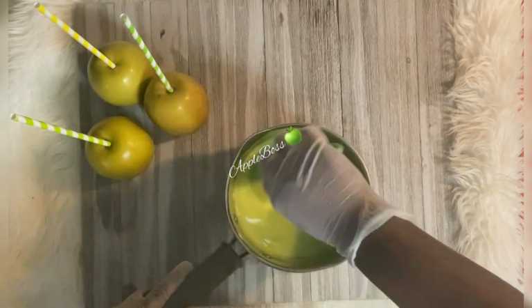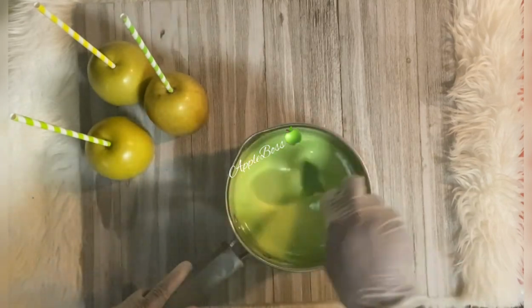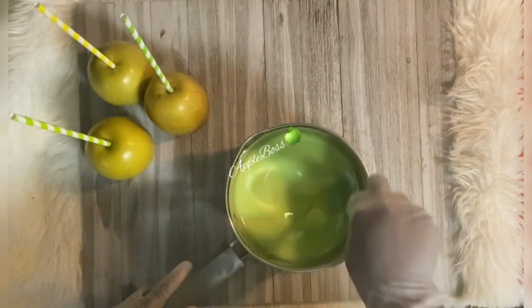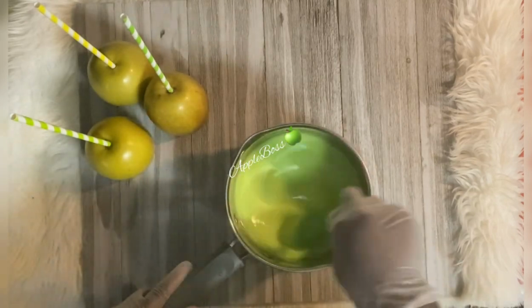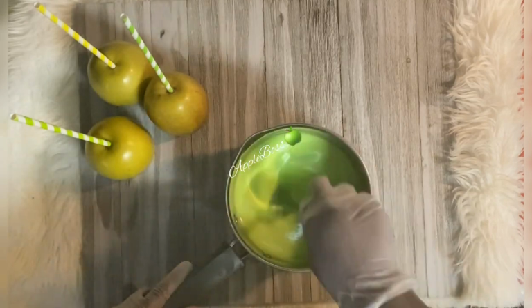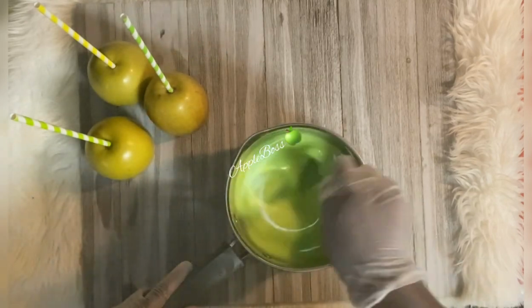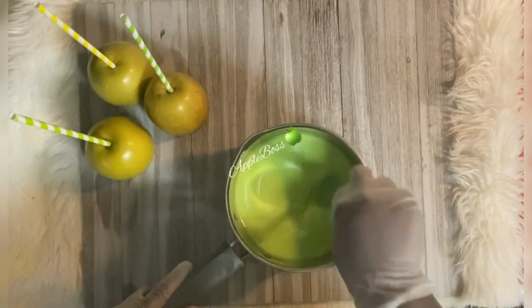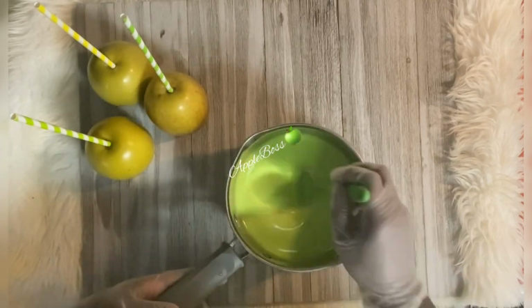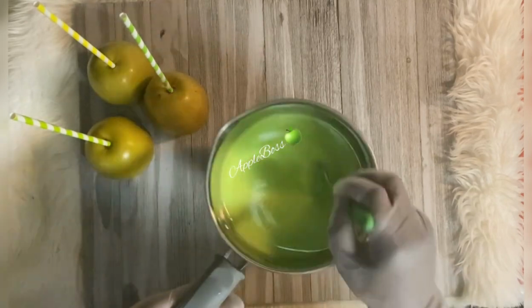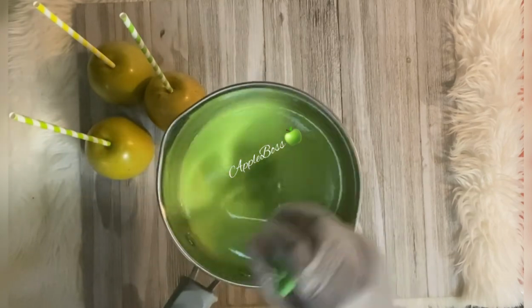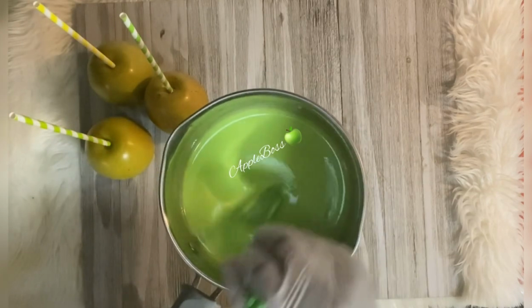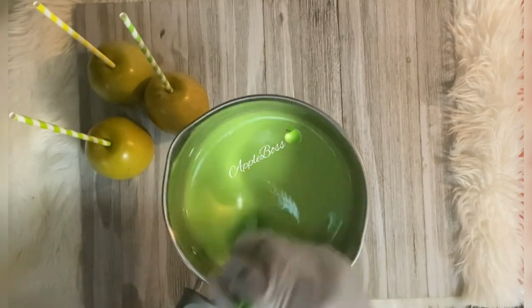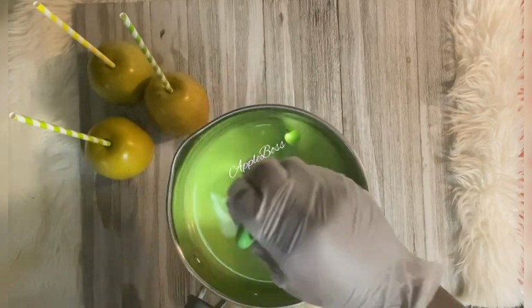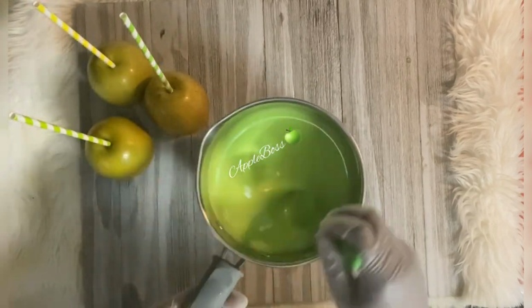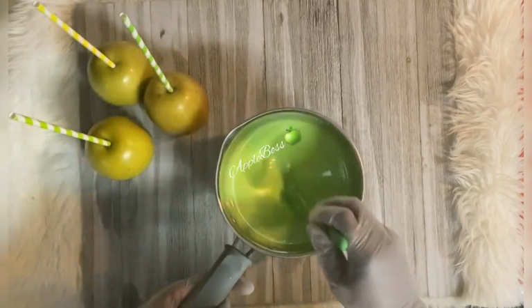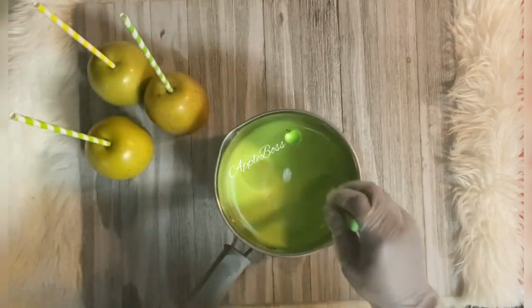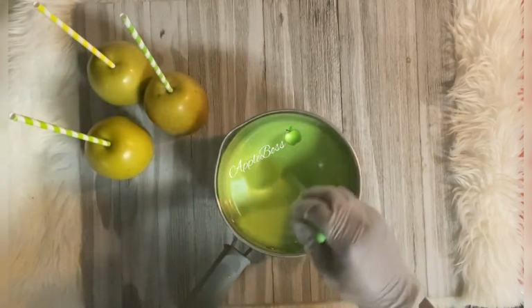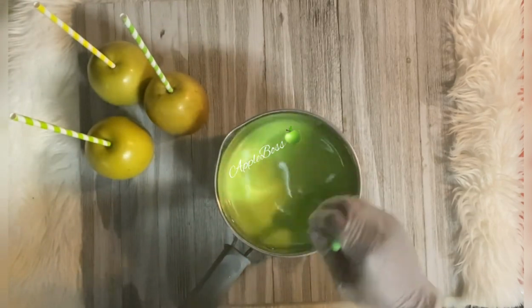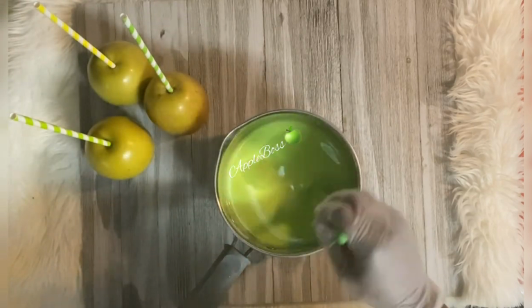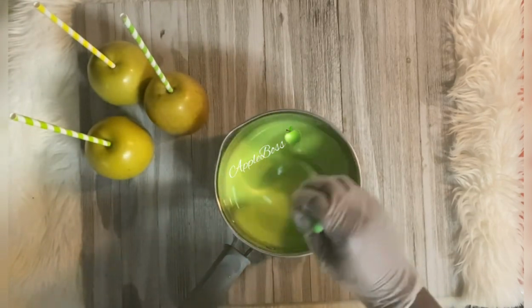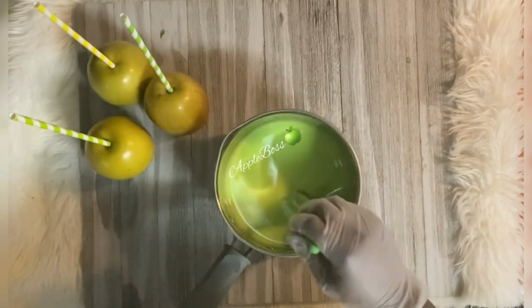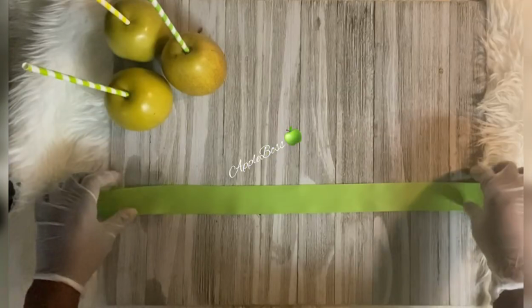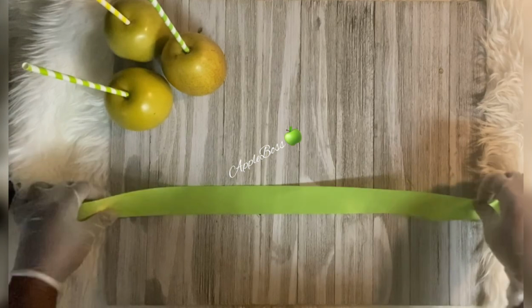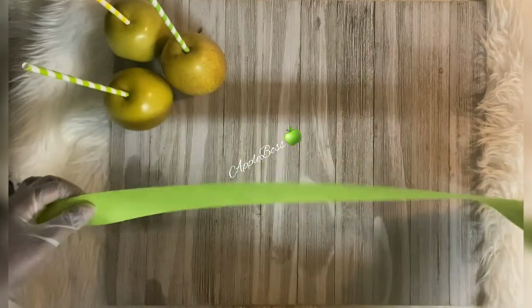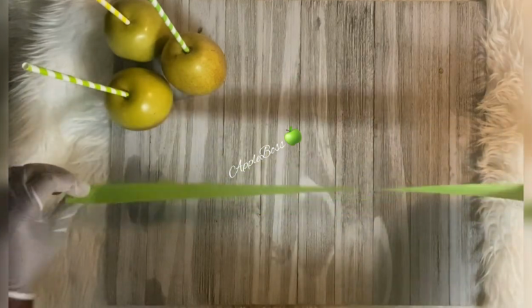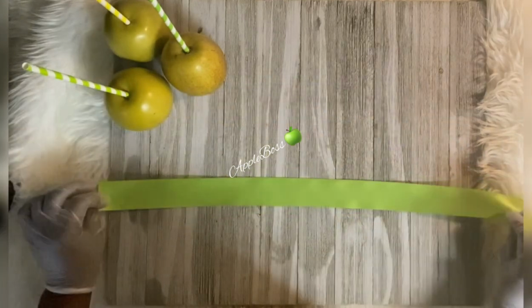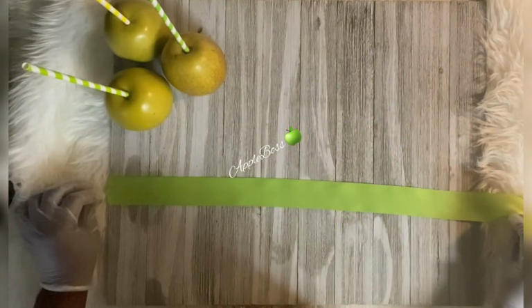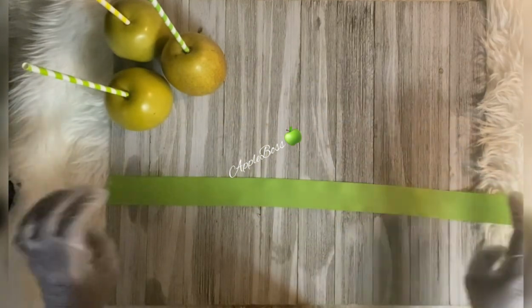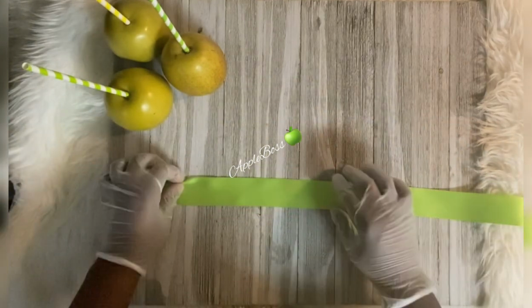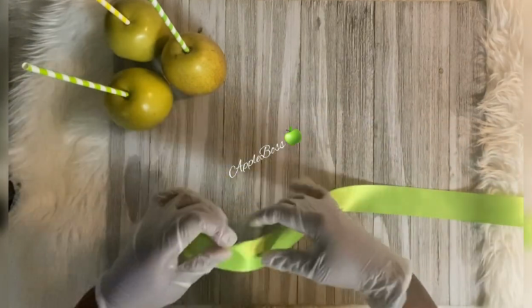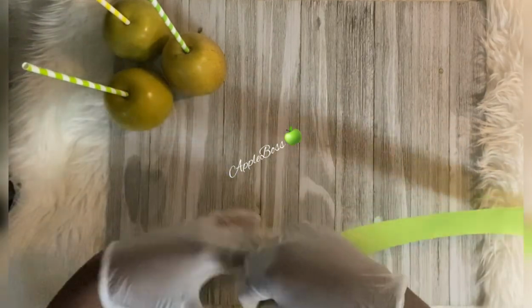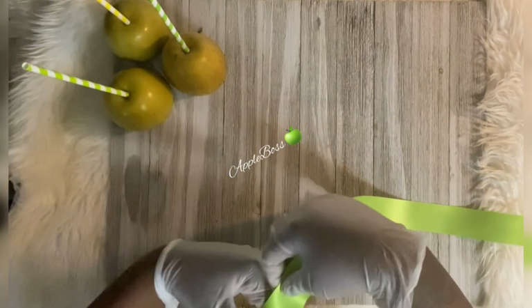We're going to go ahead and pop our mix on the stove. We want our temperature to reach 300 degrees. While that candy is cooking, we're going to get into making the fluffiest bows on YouTube.